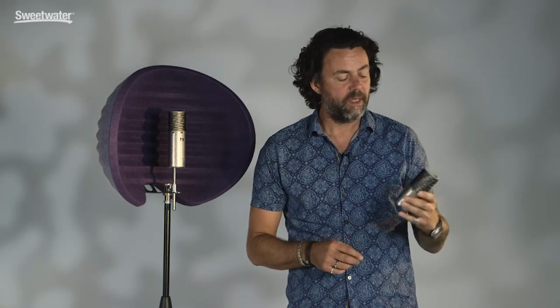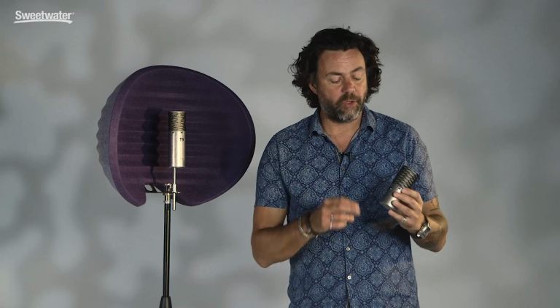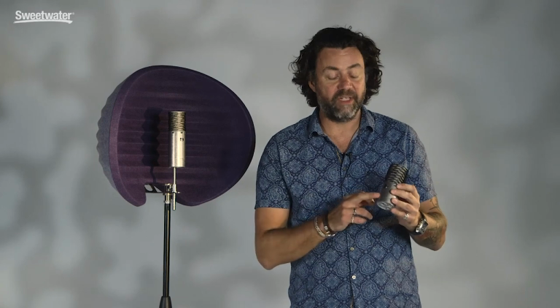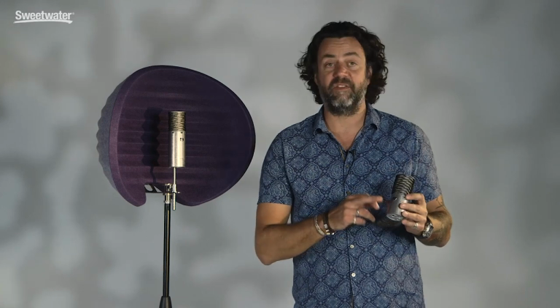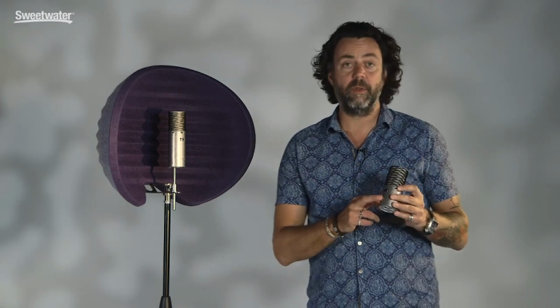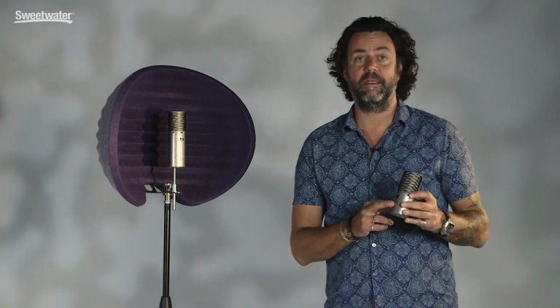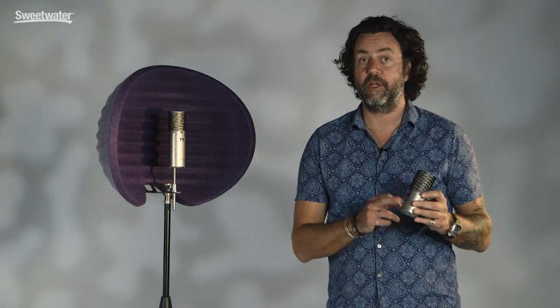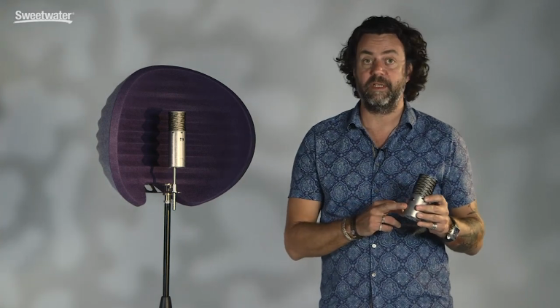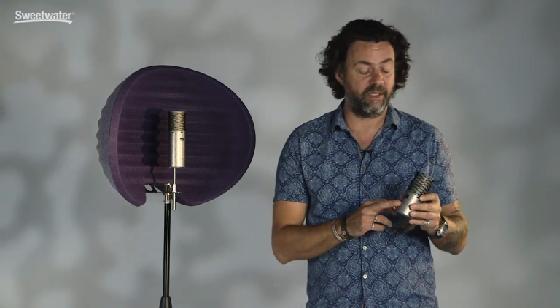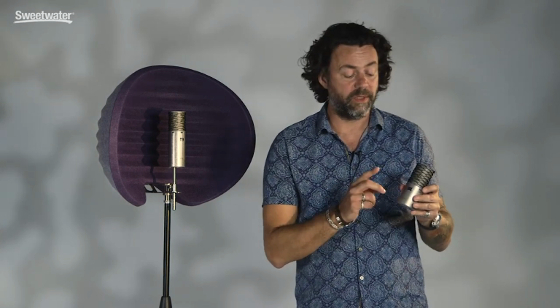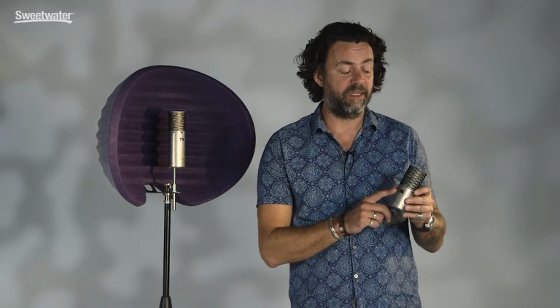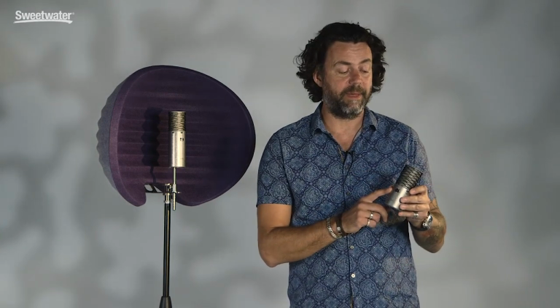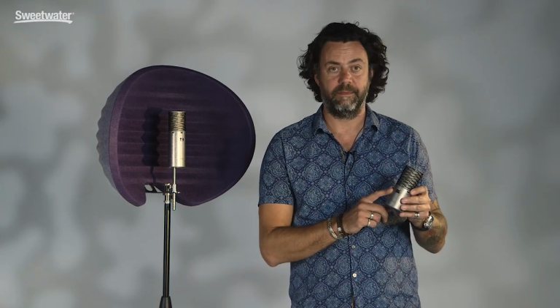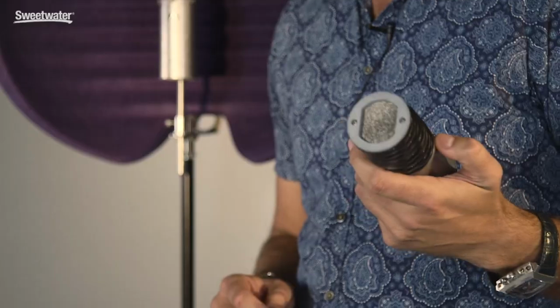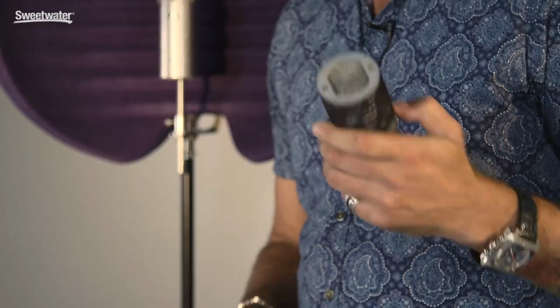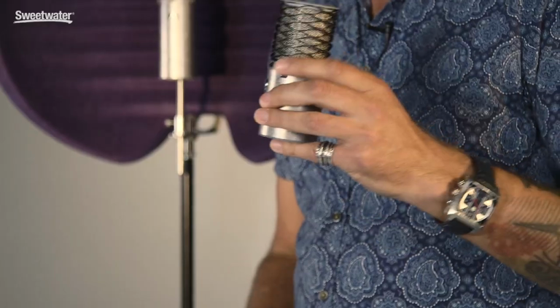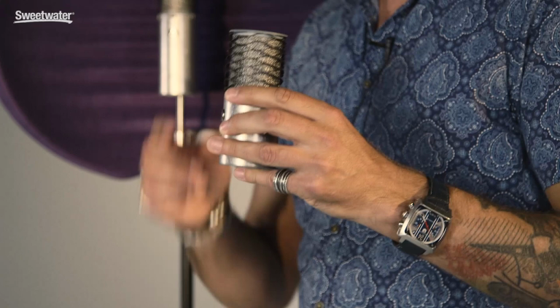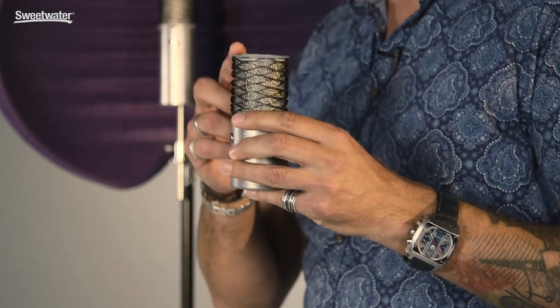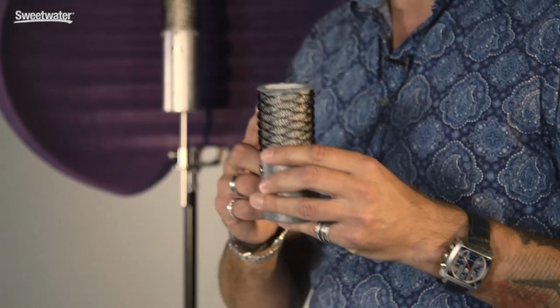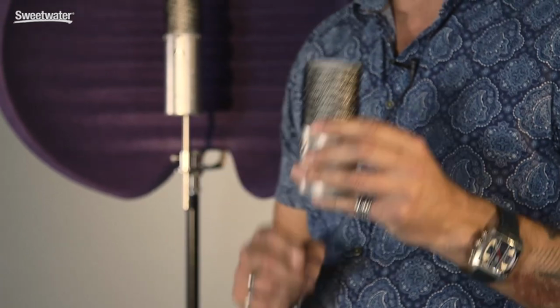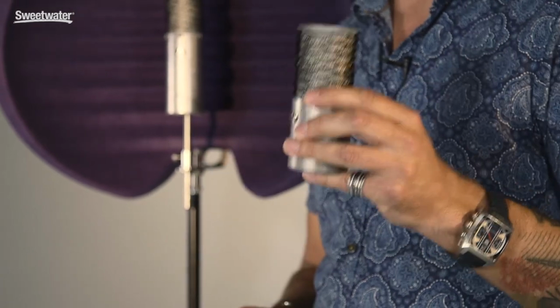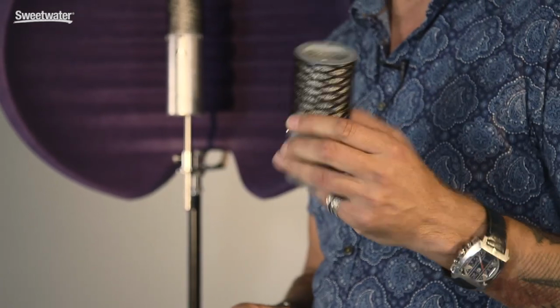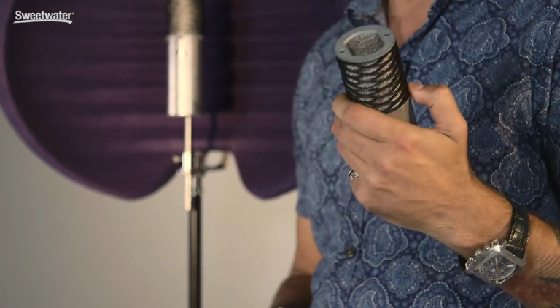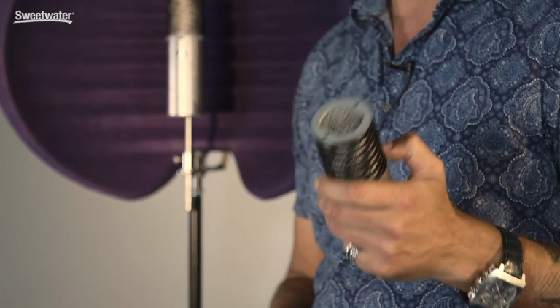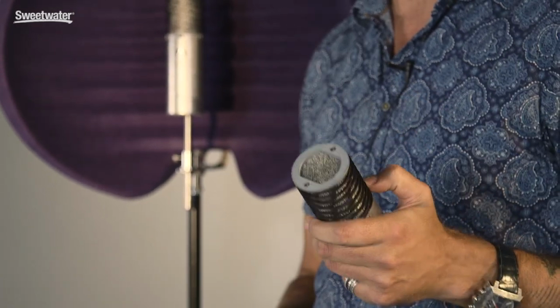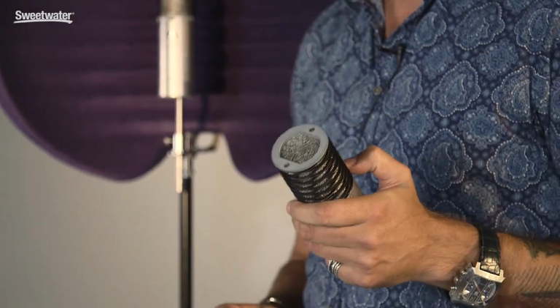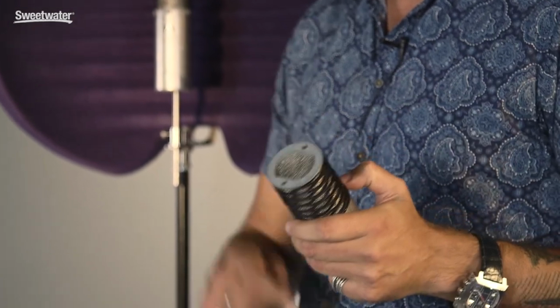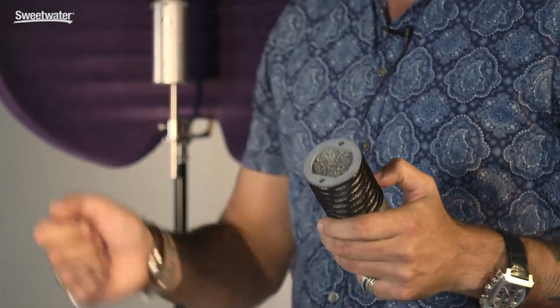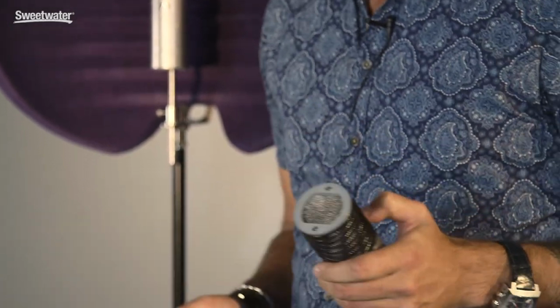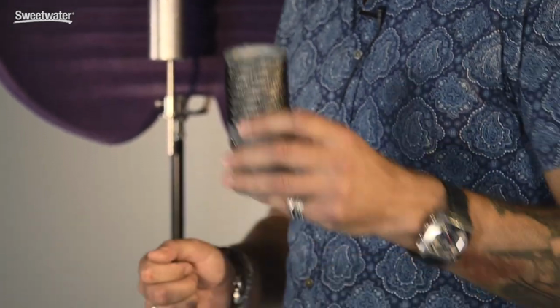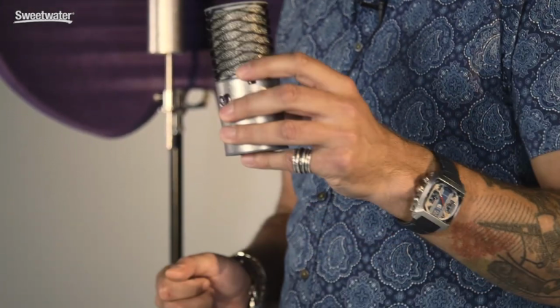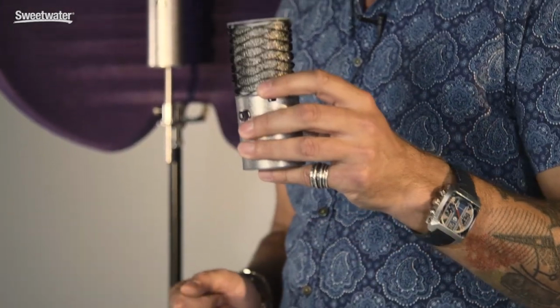The Origin is a single pattern cardioid condenser with a 10 dB pad. It also has the signature waveform mesh head, which is unique to Aston Microphones and a real step forward in microphone technology.